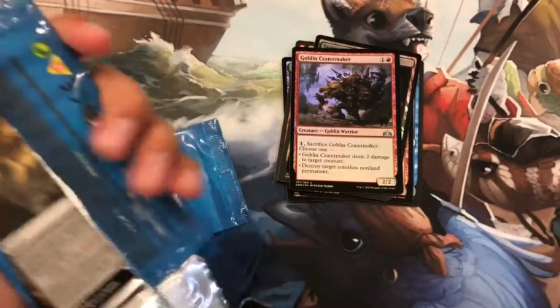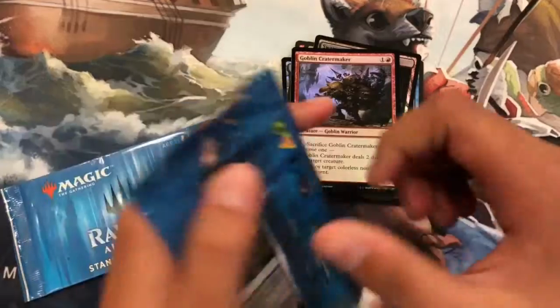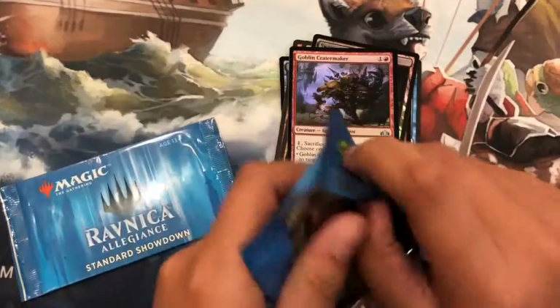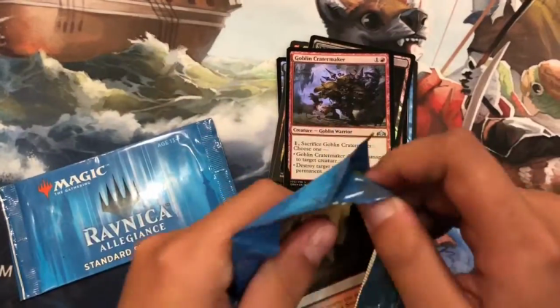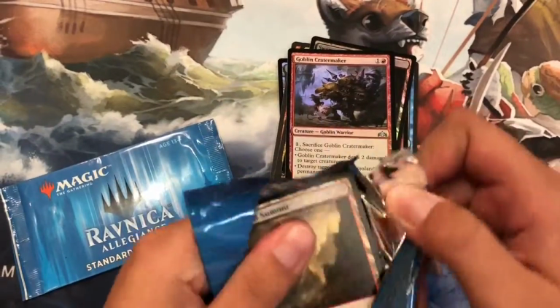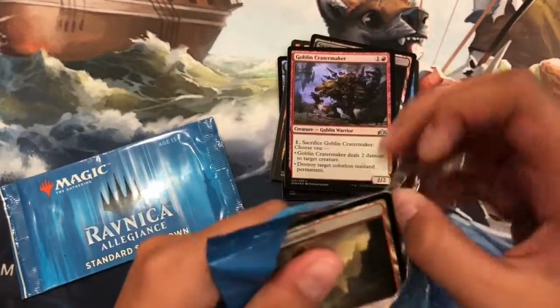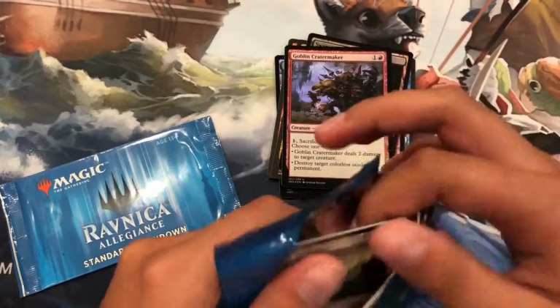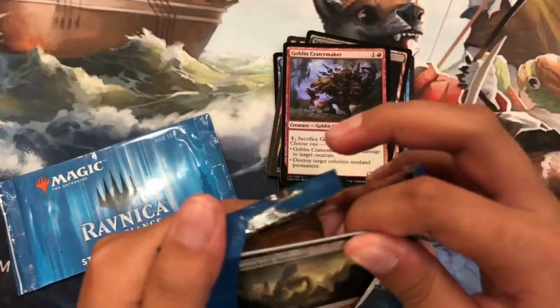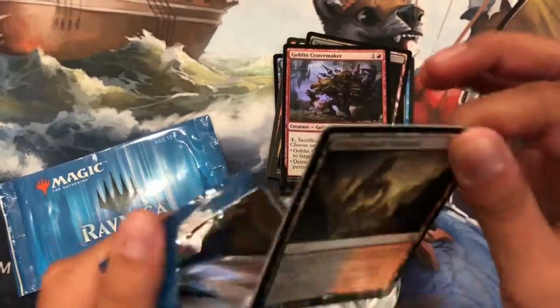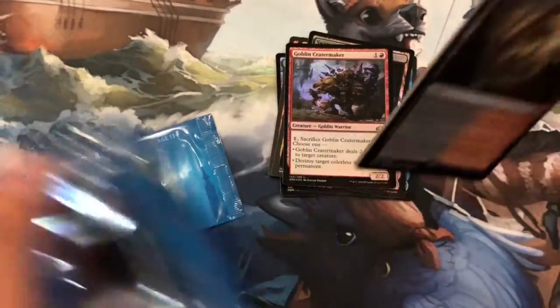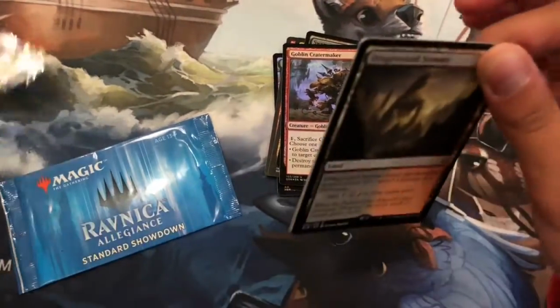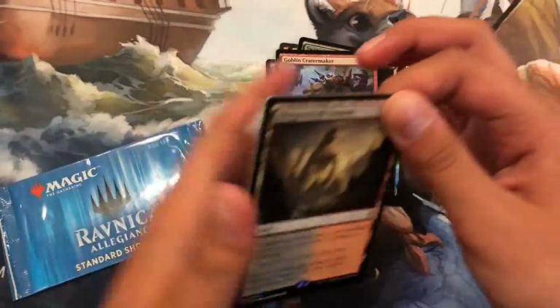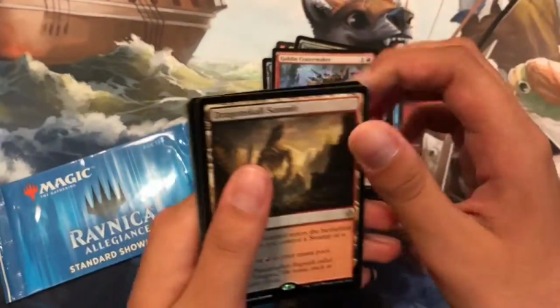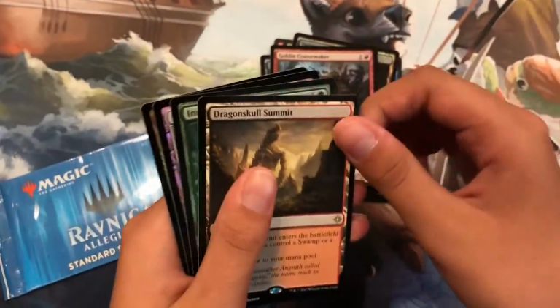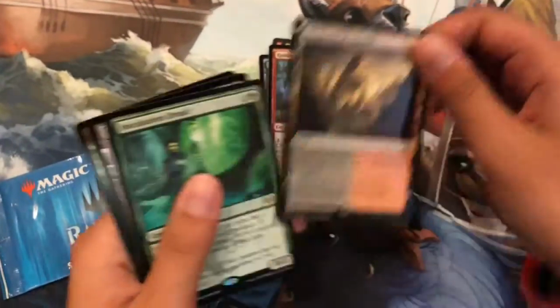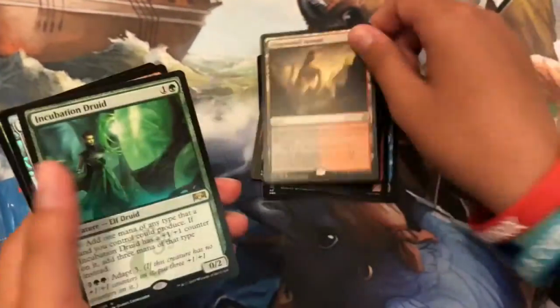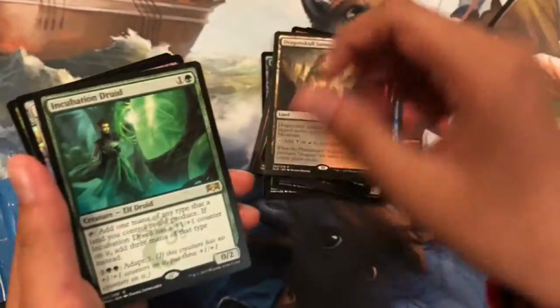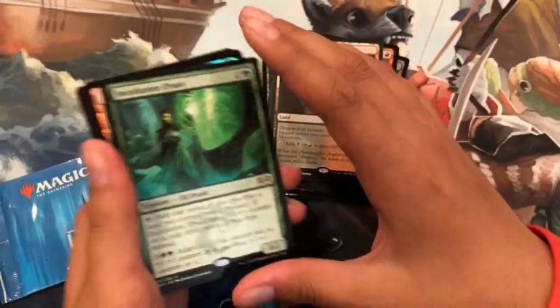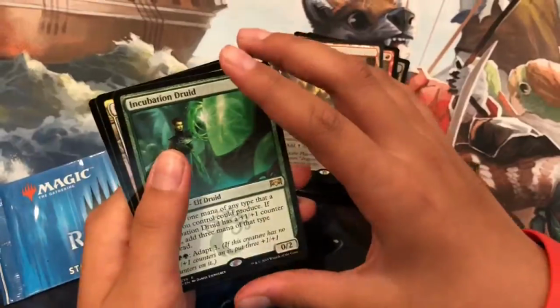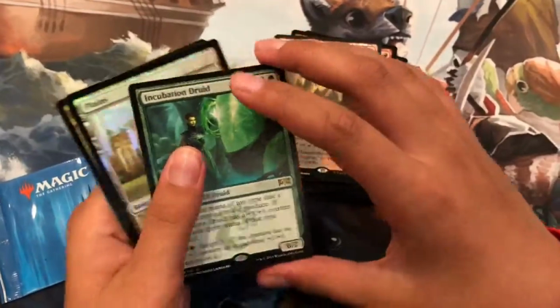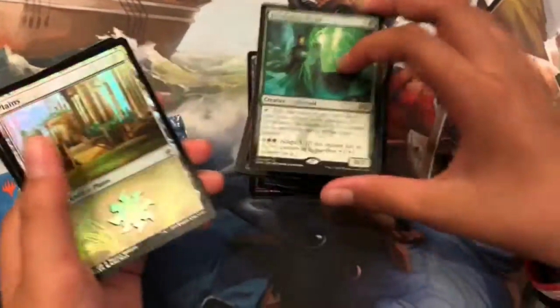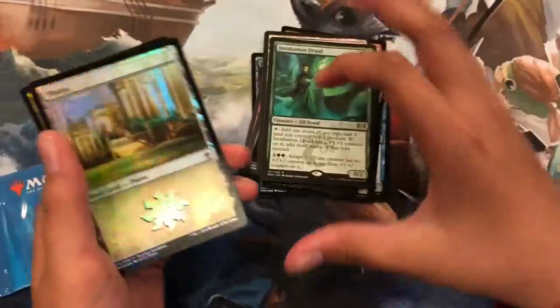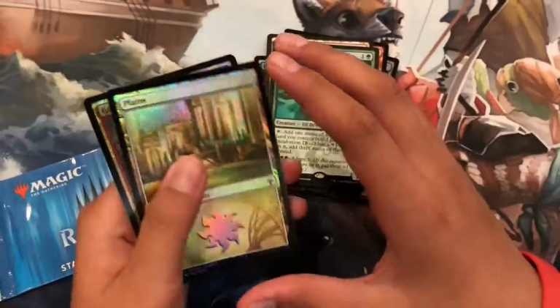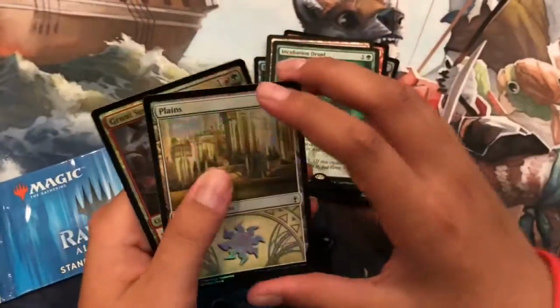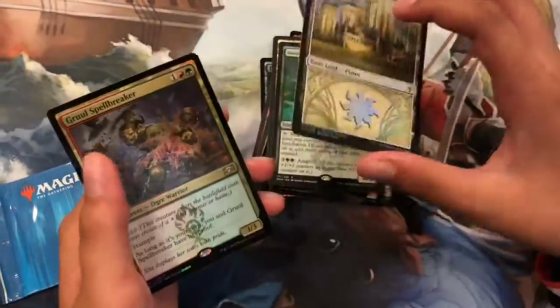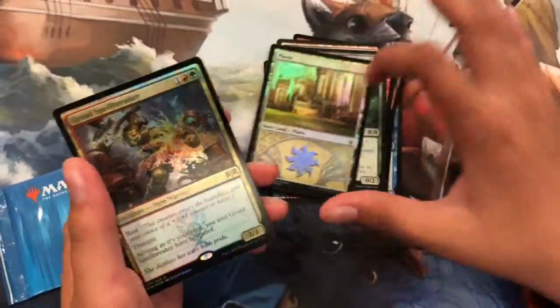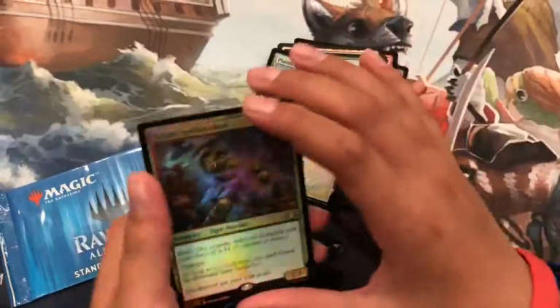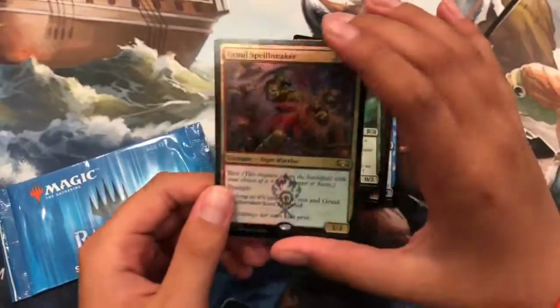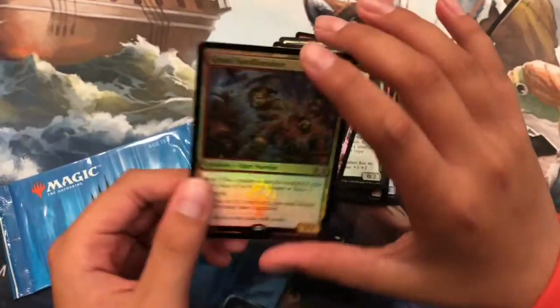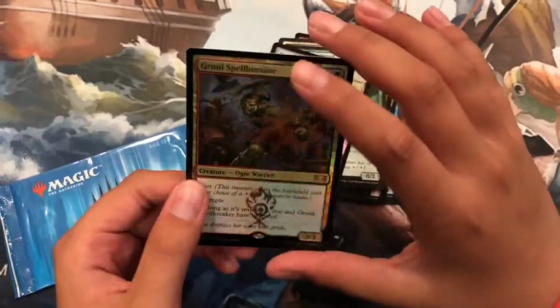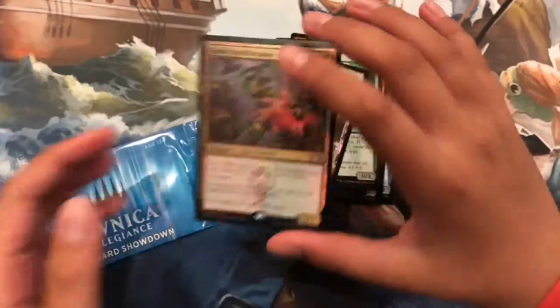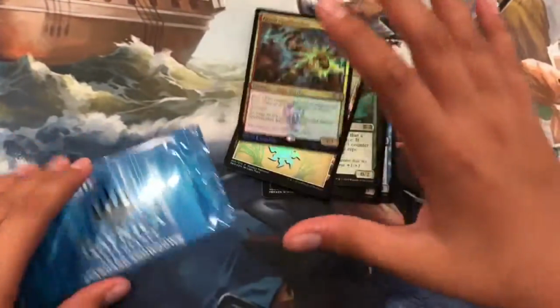Okay, whoa — Dragon Skull Summit. Incubation Druid, a Plains, and a cool Spellbreaker in foil.